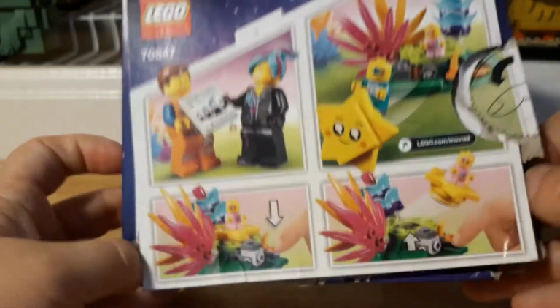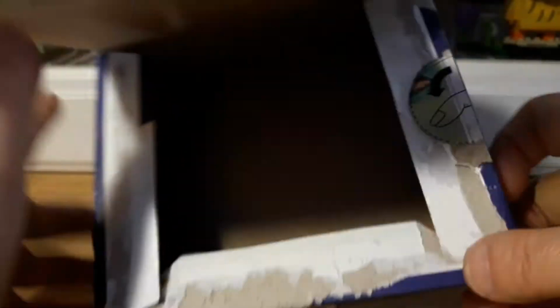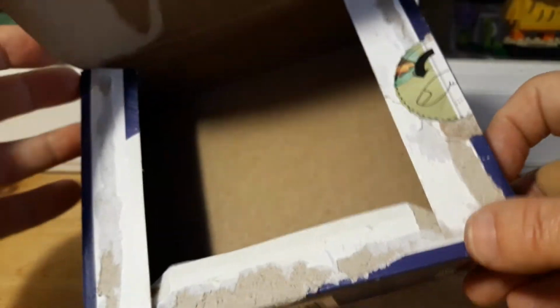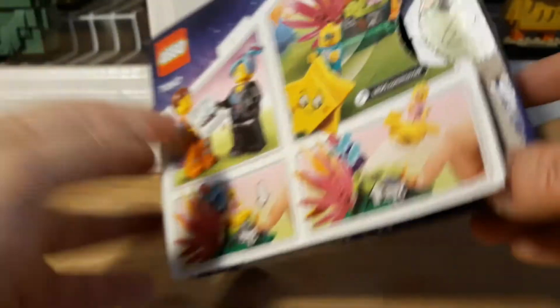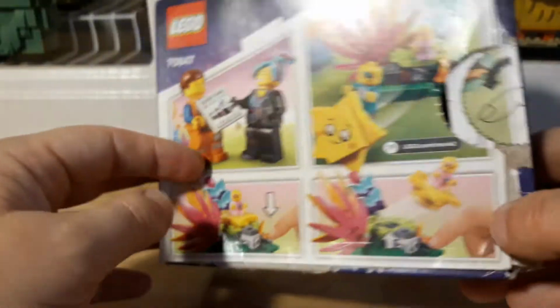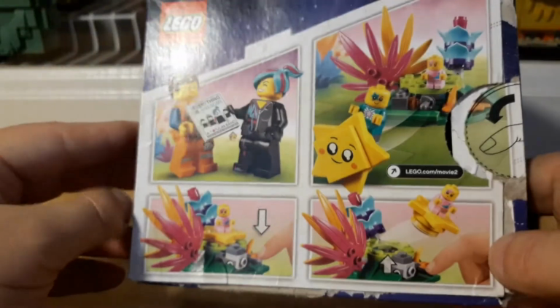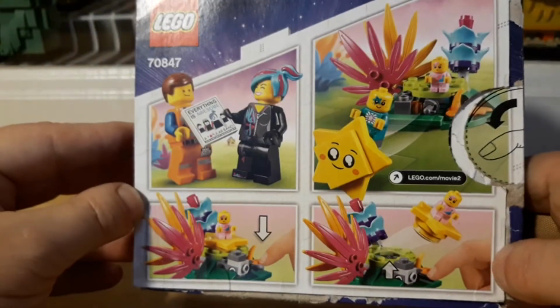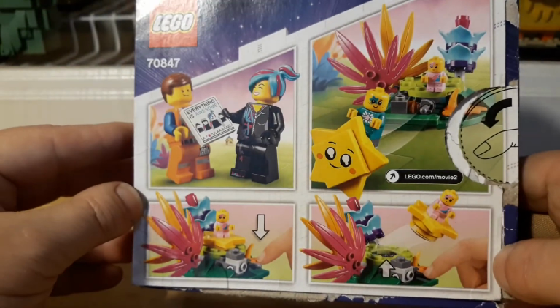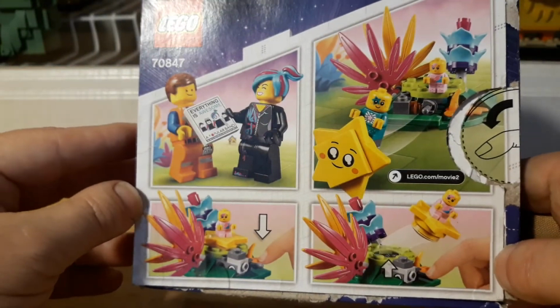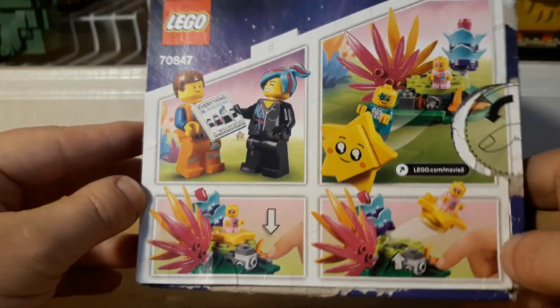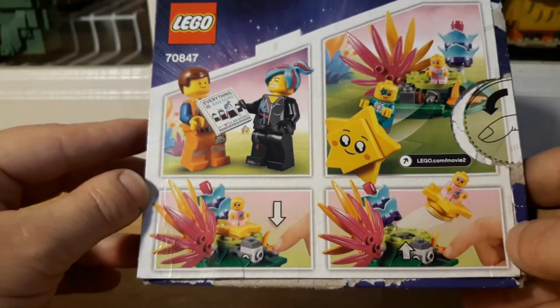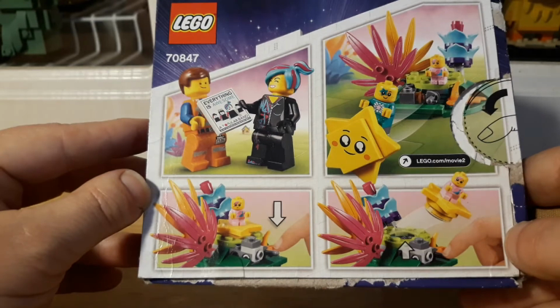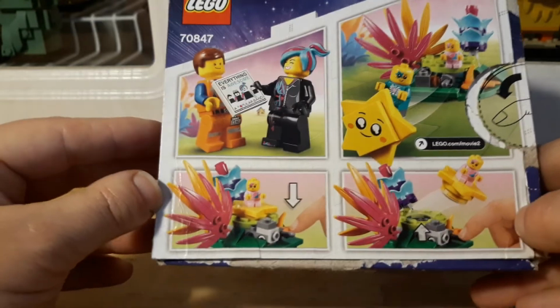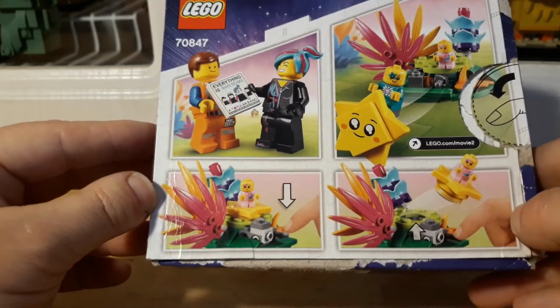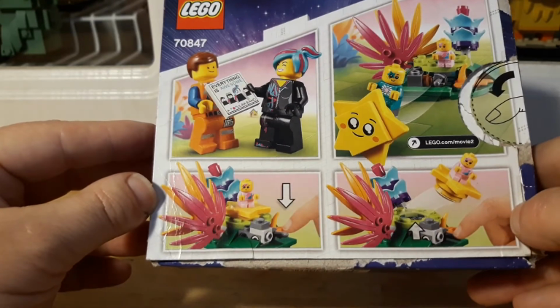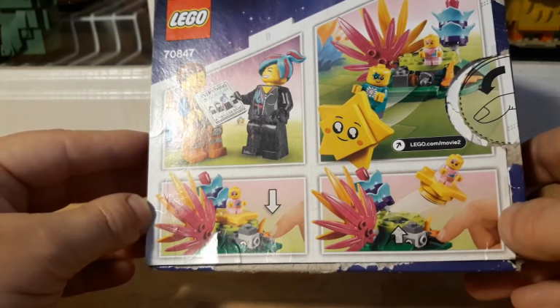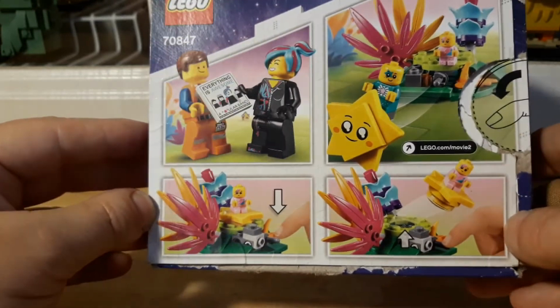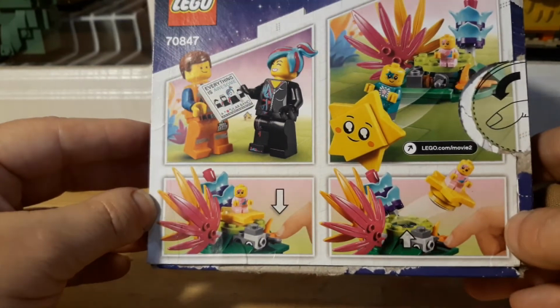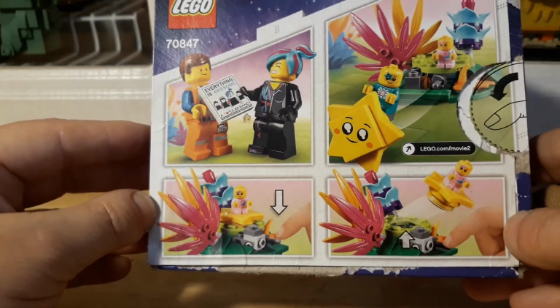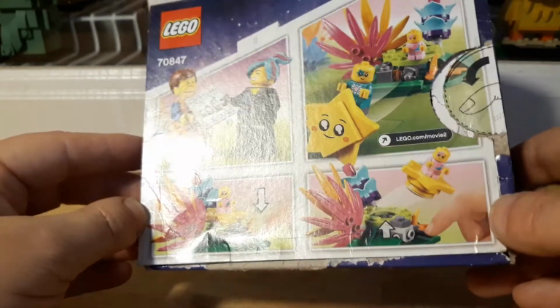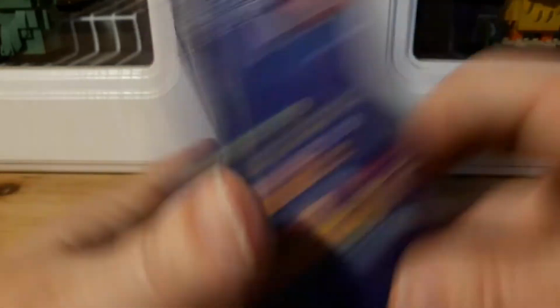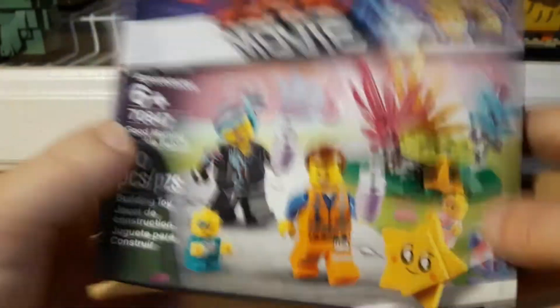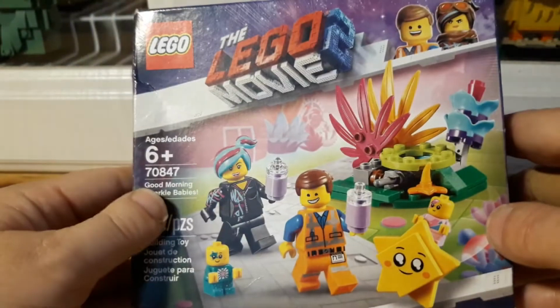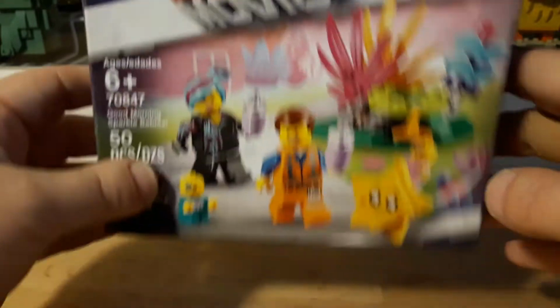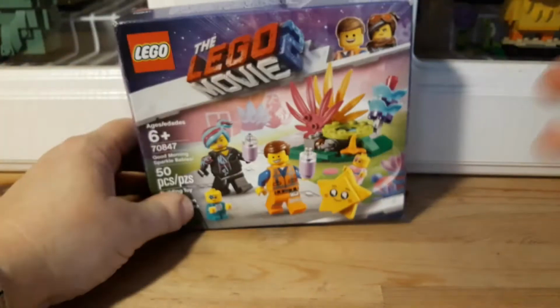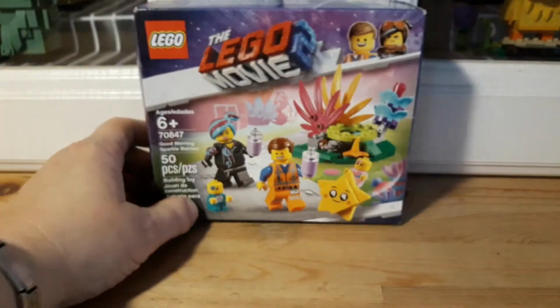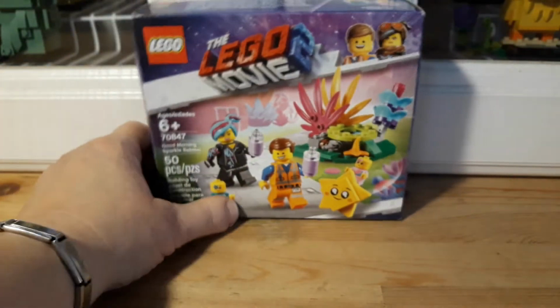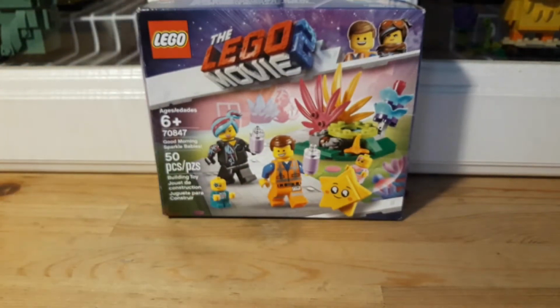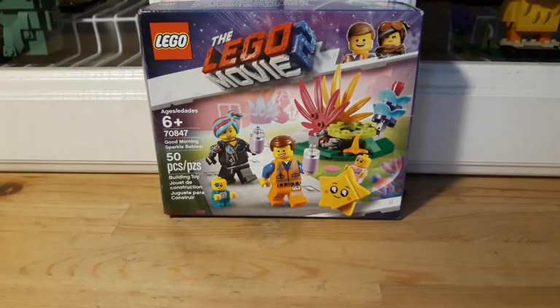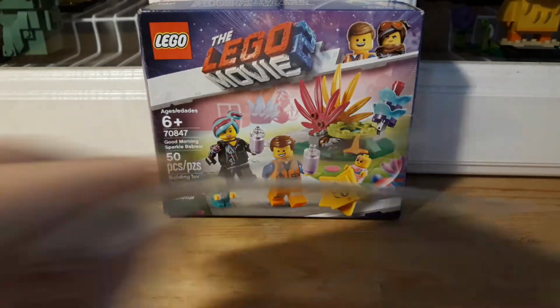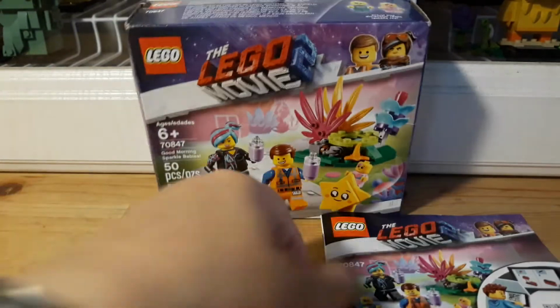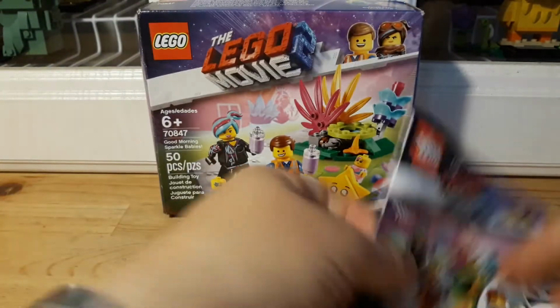The kids already got to this, so it's already open and stuff. Let's build it — it's only got 50 pieces, so why not?